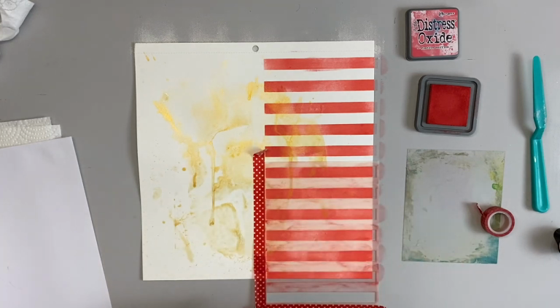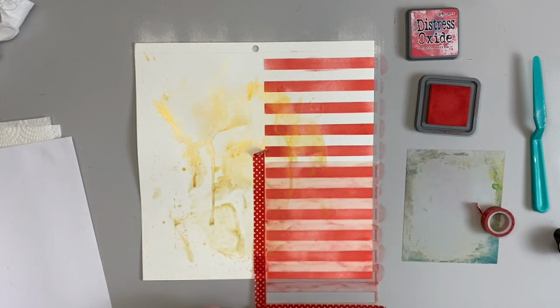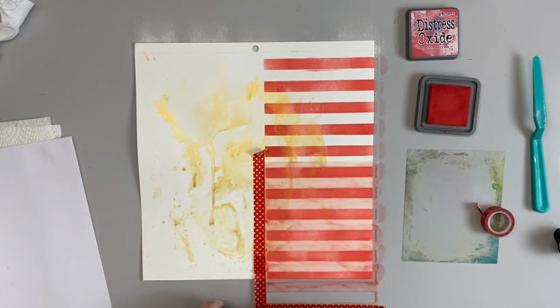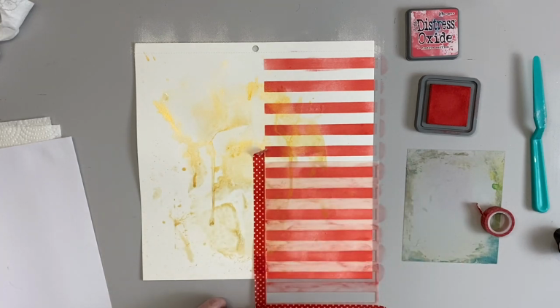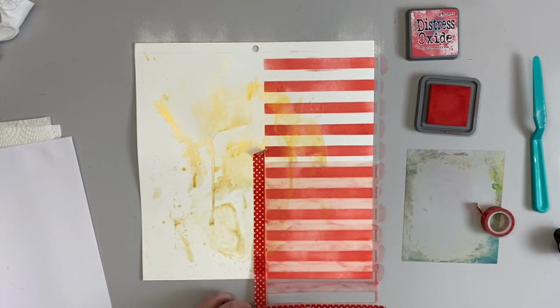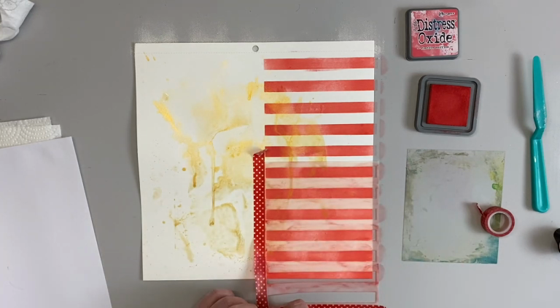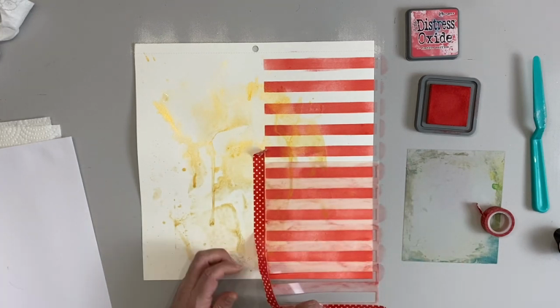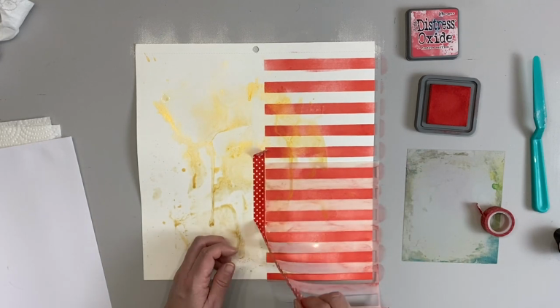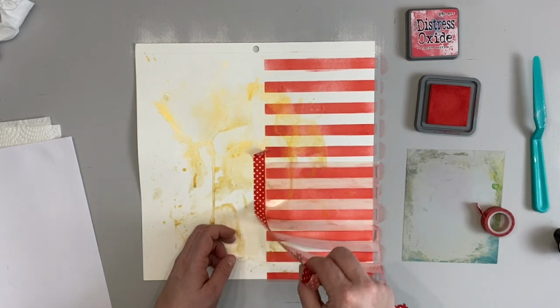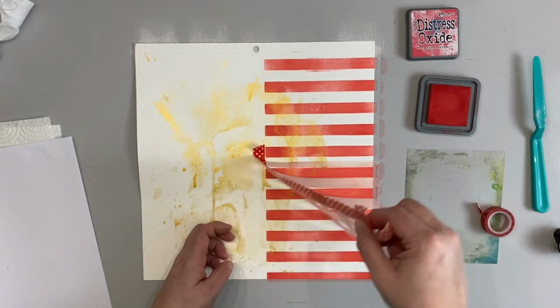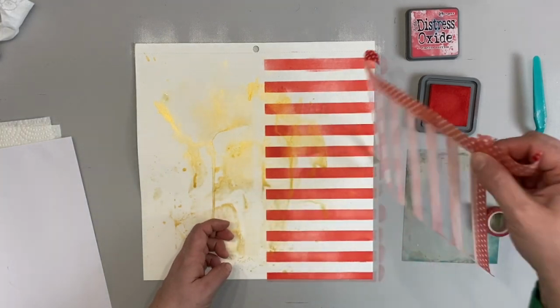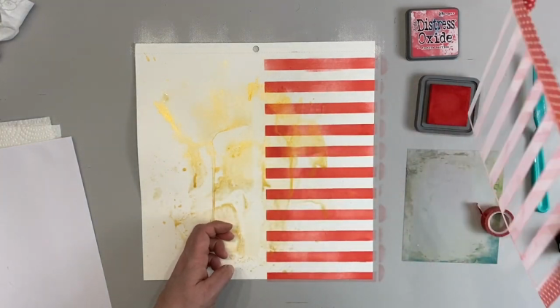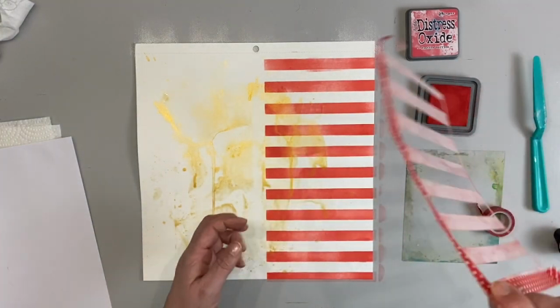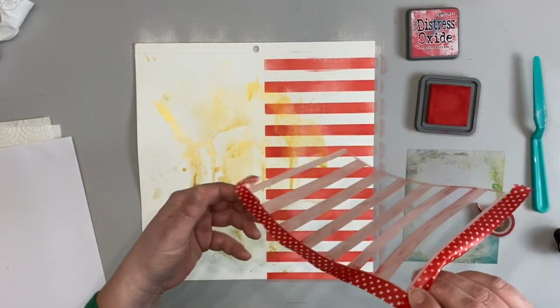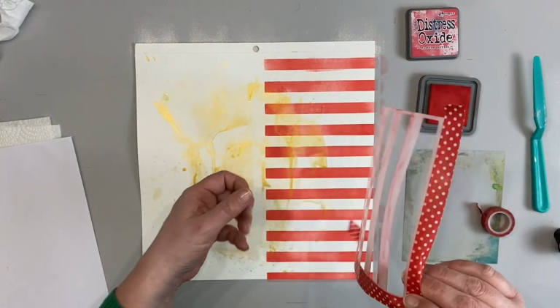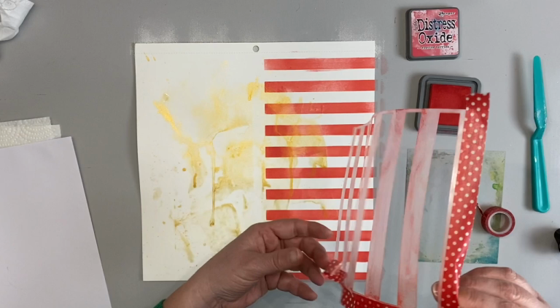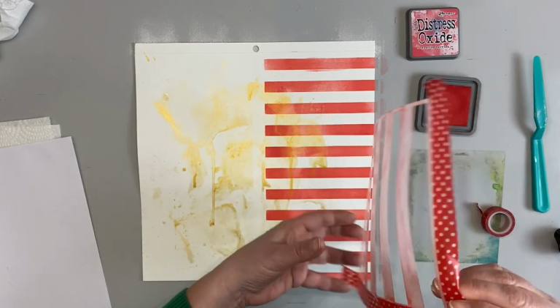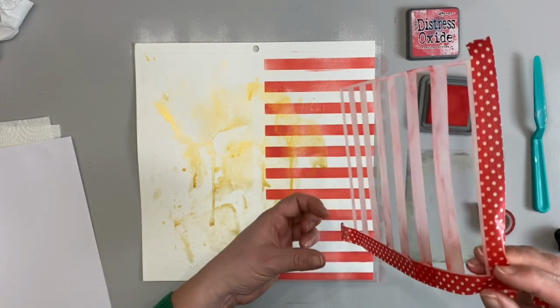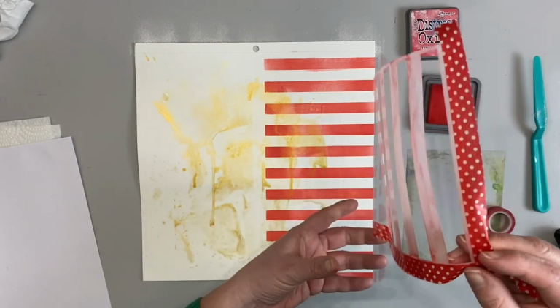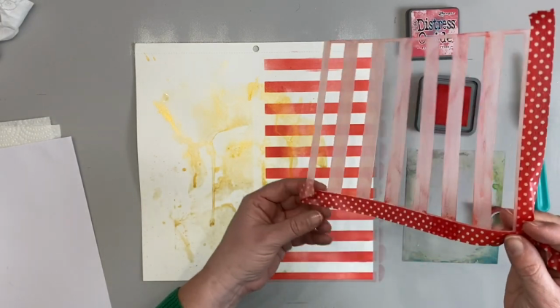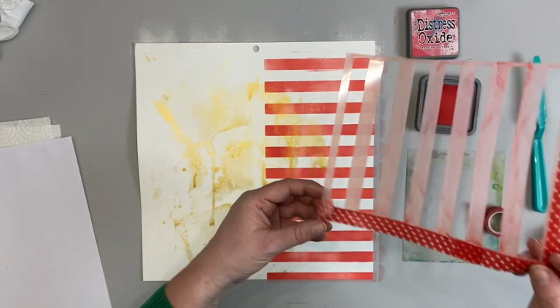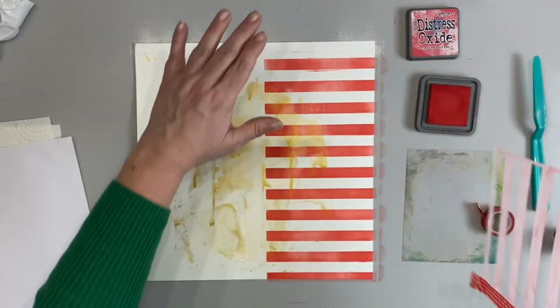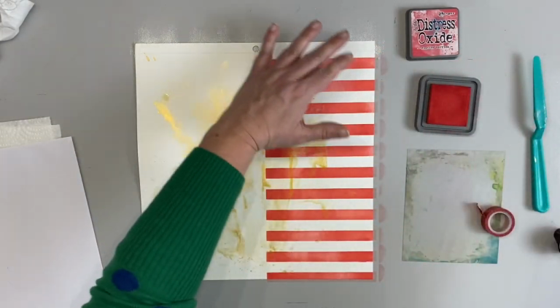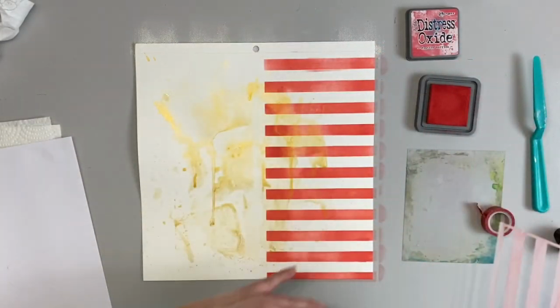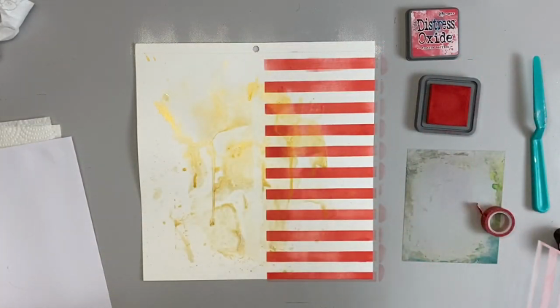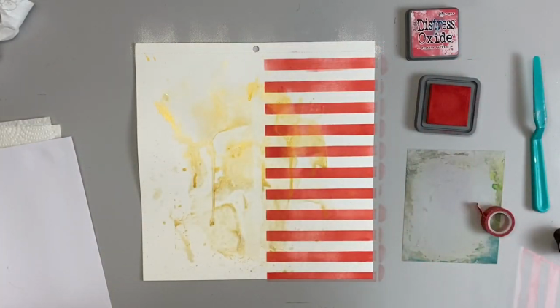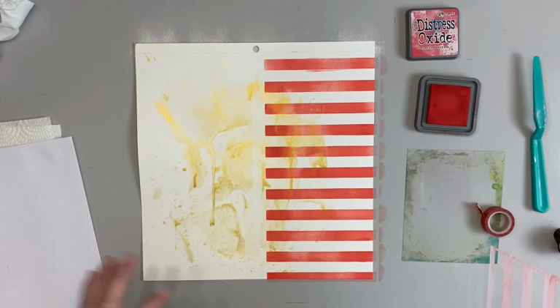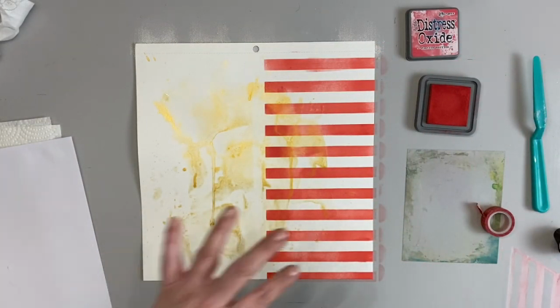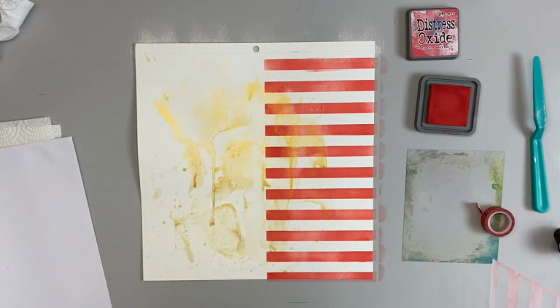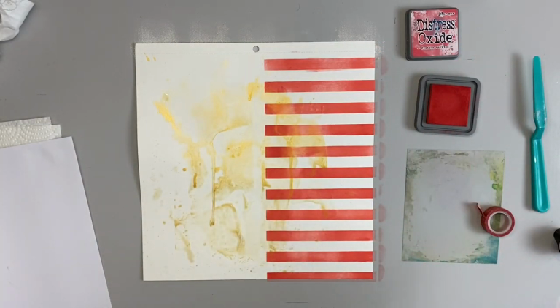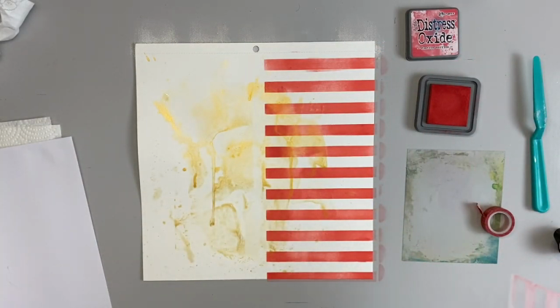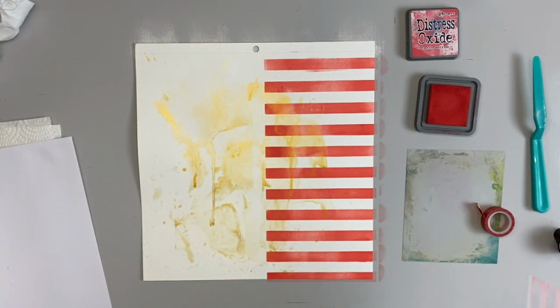Now that I'm done, I'm going to remove the stencil and clean it. Make sure you wash it with water and let that ink dry, then we'll come back for the next step.